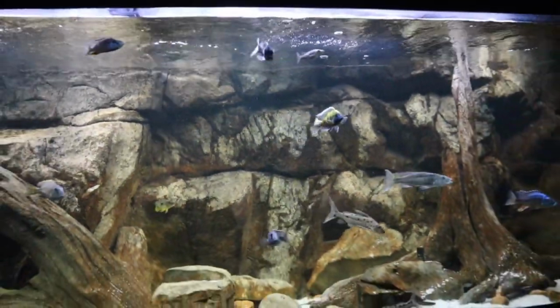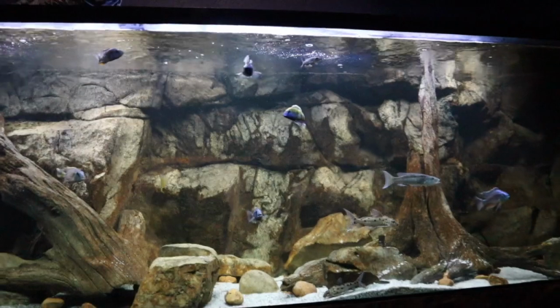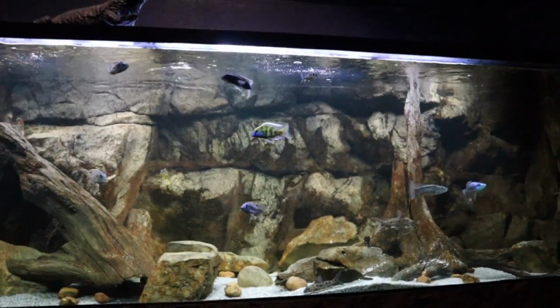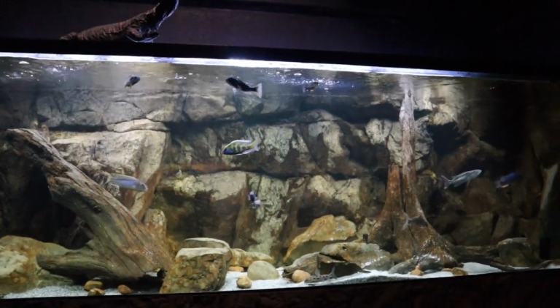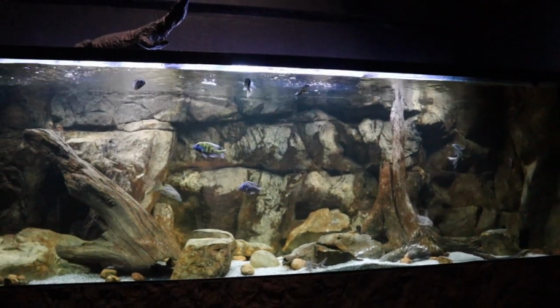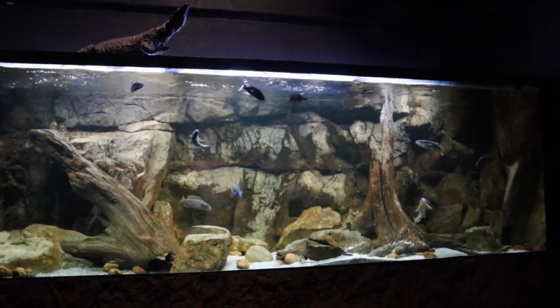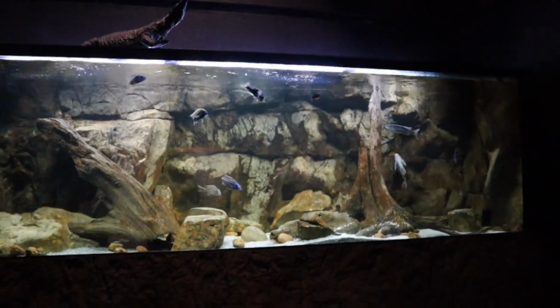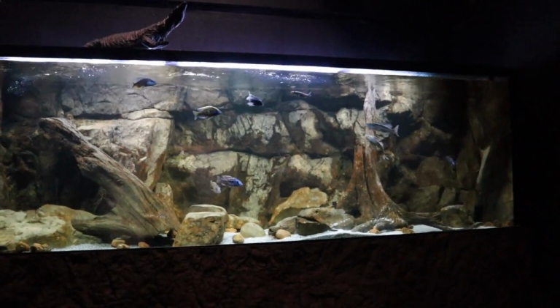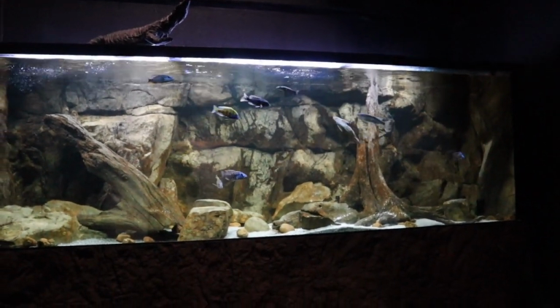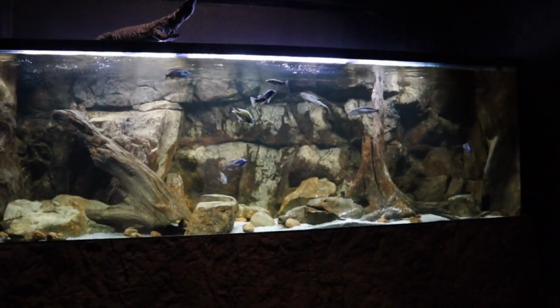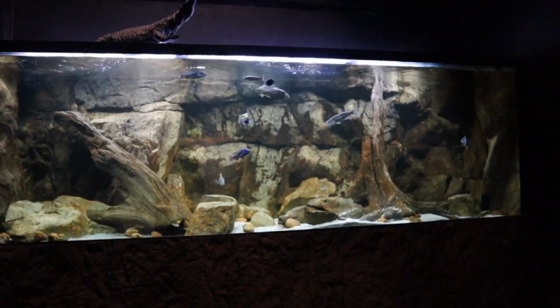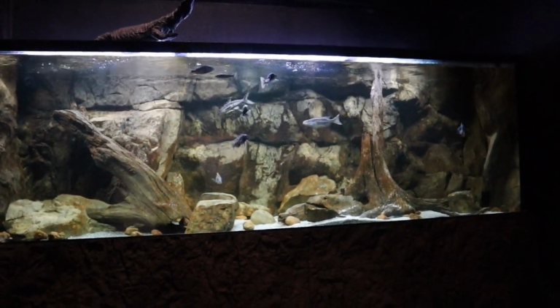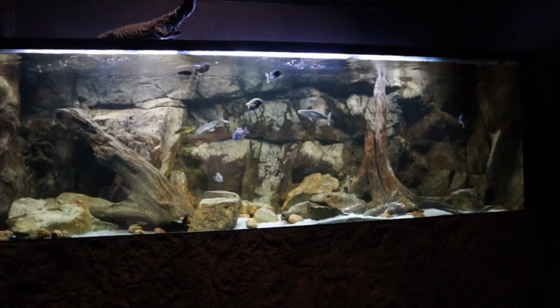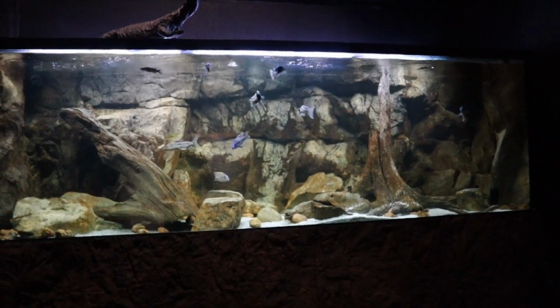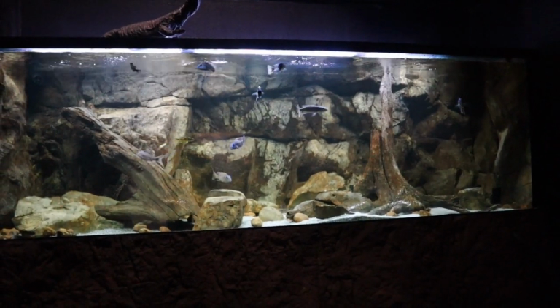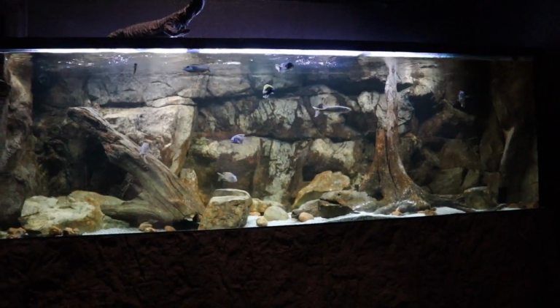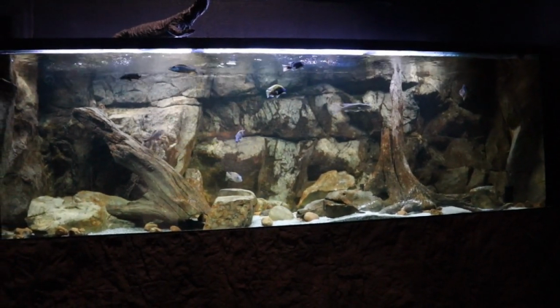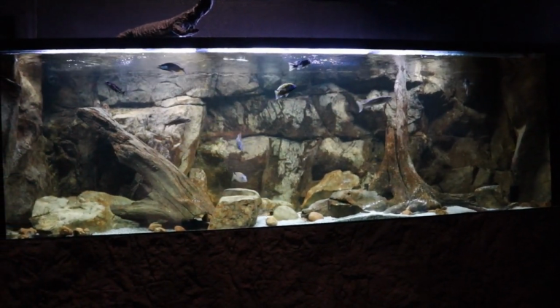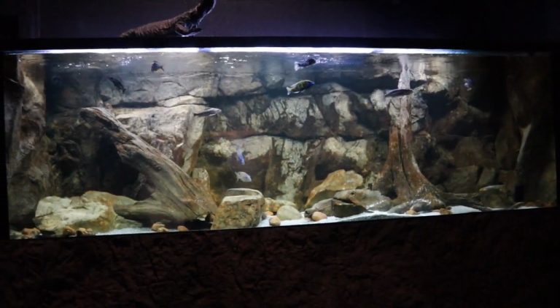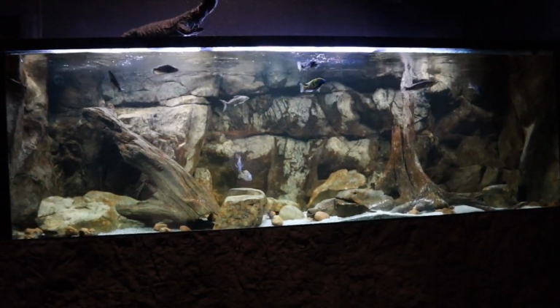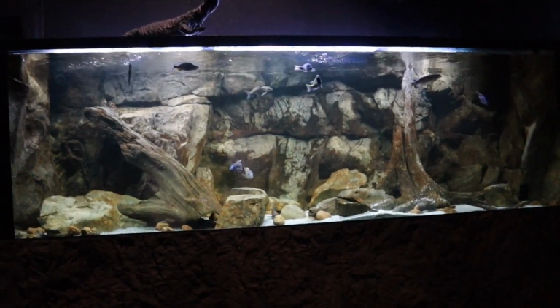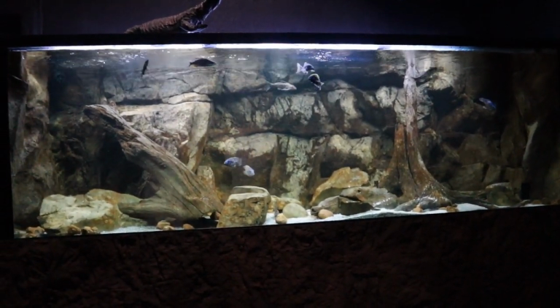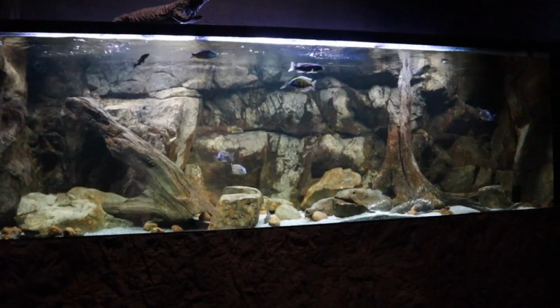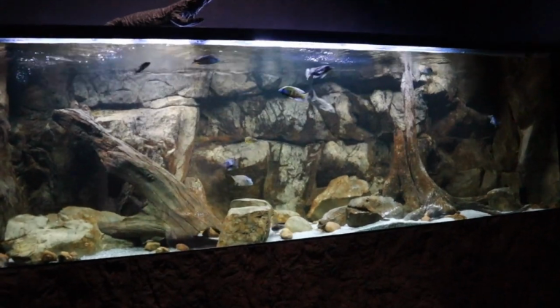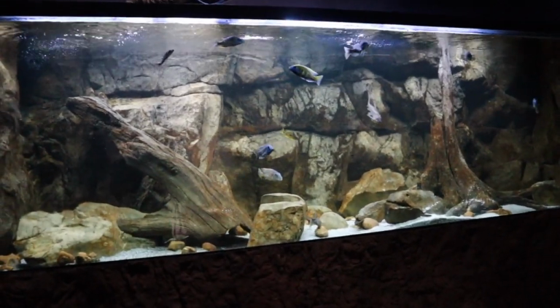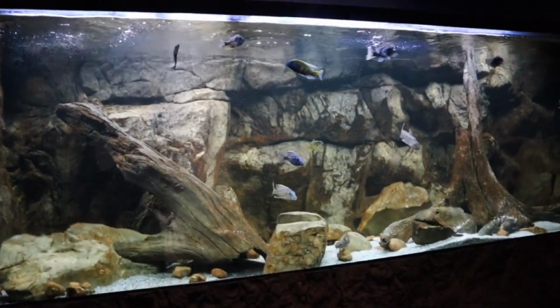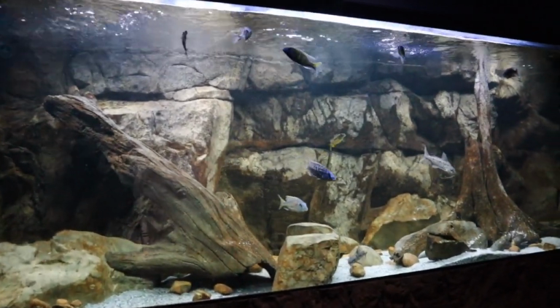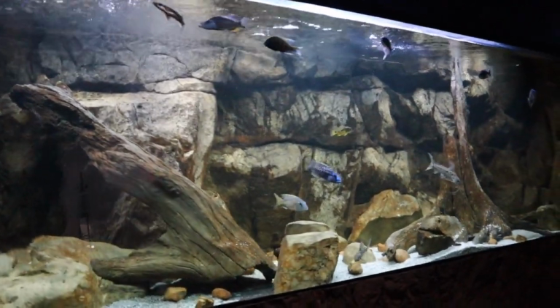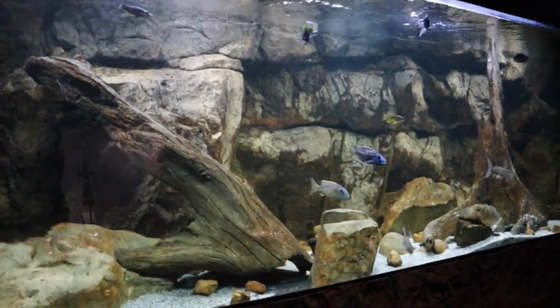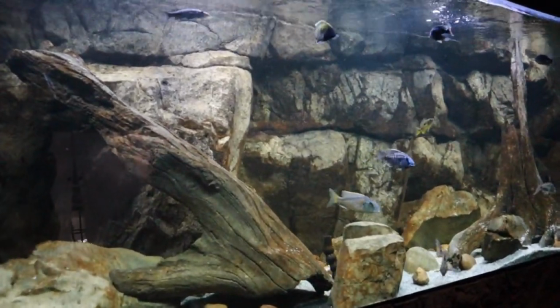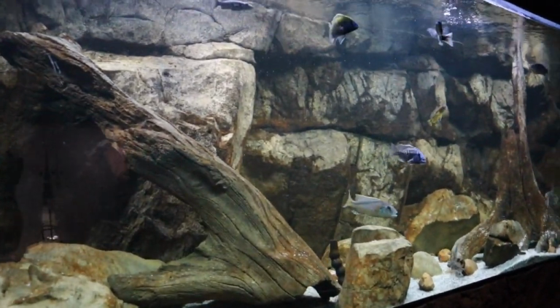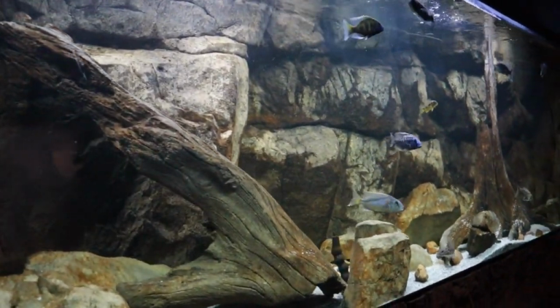Venustus has exploded. Nigriventor, Strigatus — Exochrome is a genius, though Exochrome is on kind of a growth halt for the moment. But everybody else is growing at the rate that I anticipated them growing at, and I'm feeding Northfin Jumbo 6mm pellets.